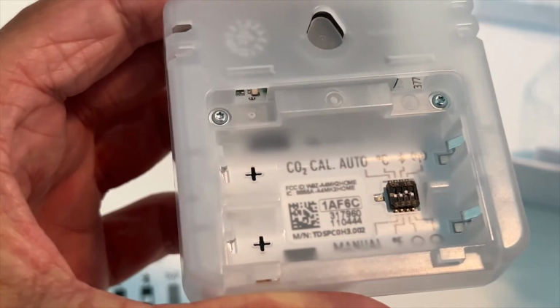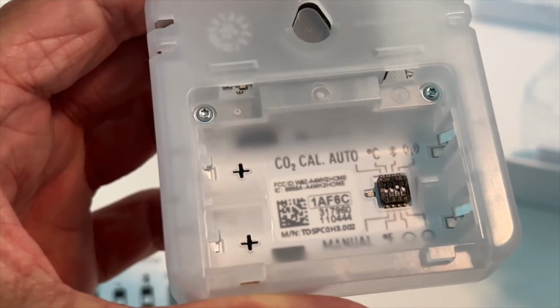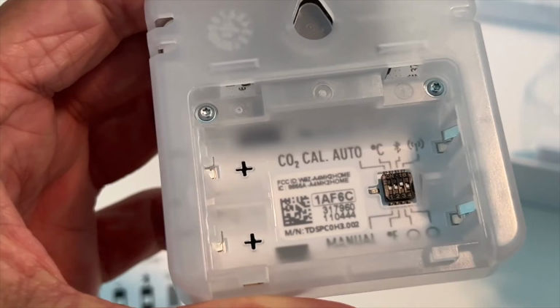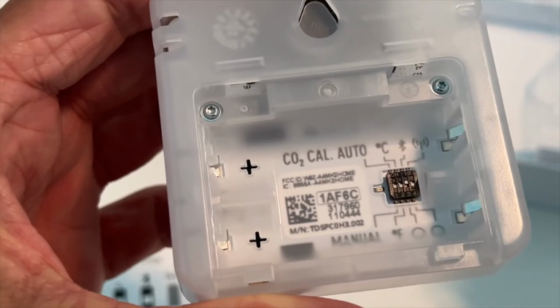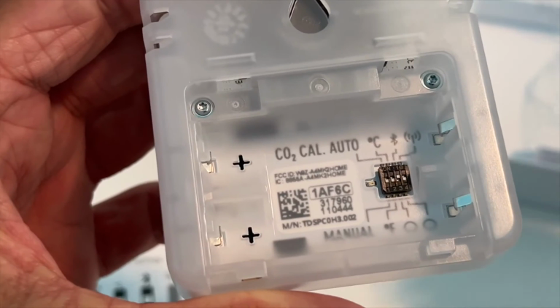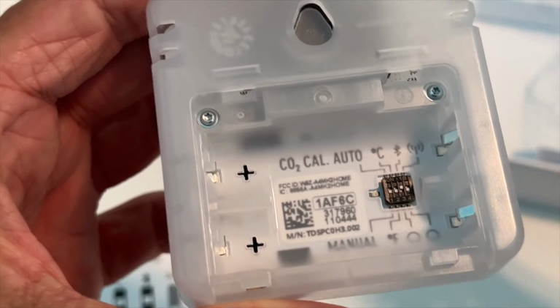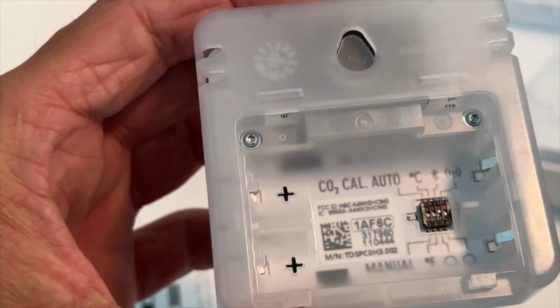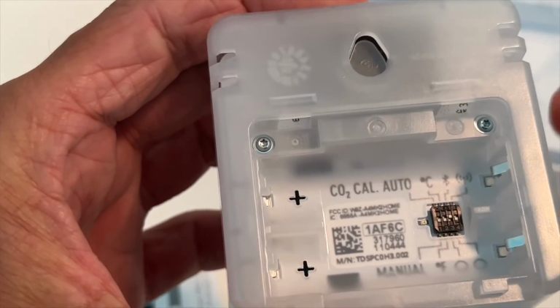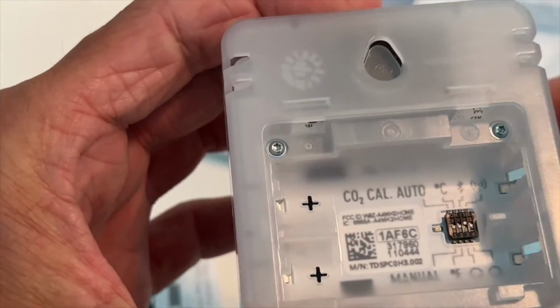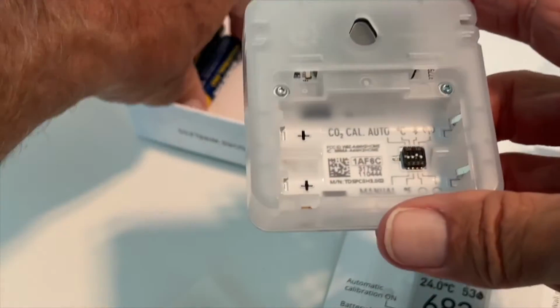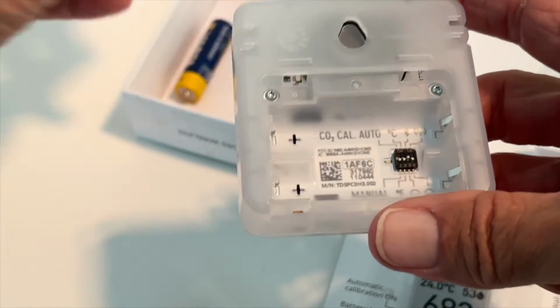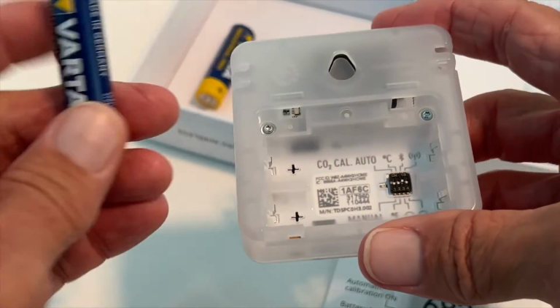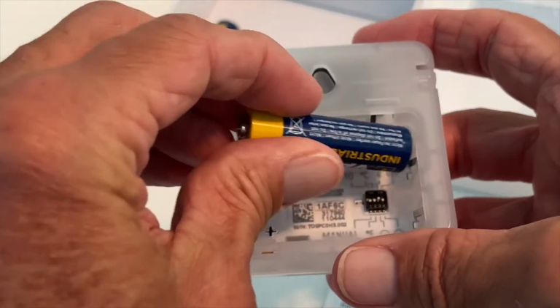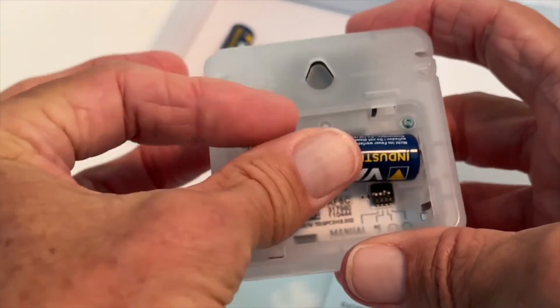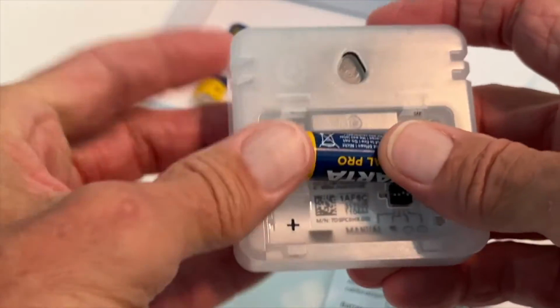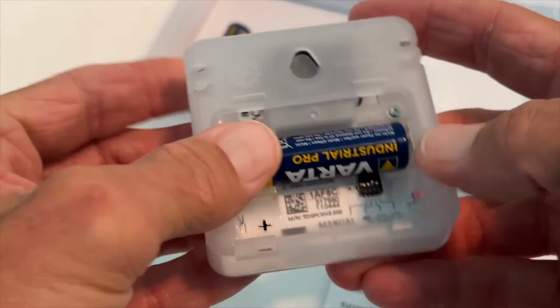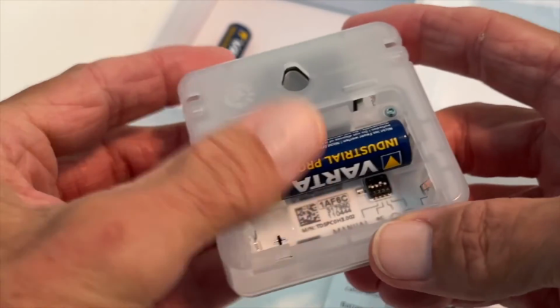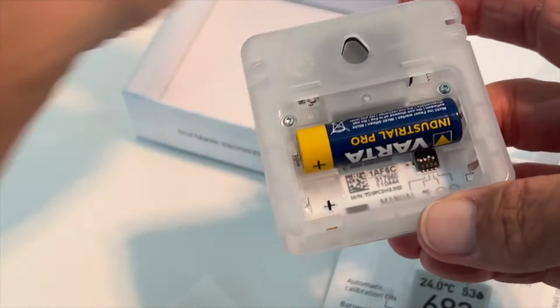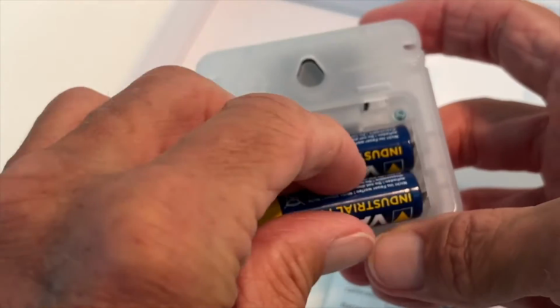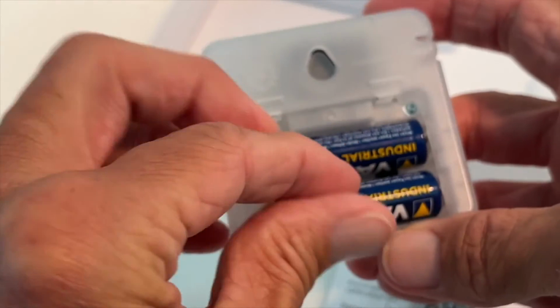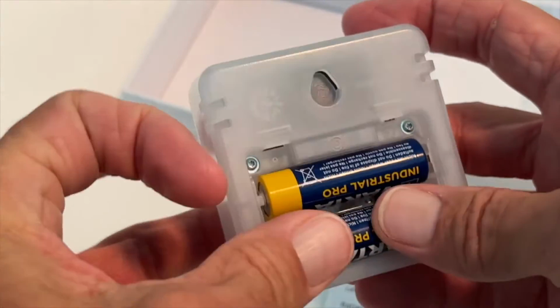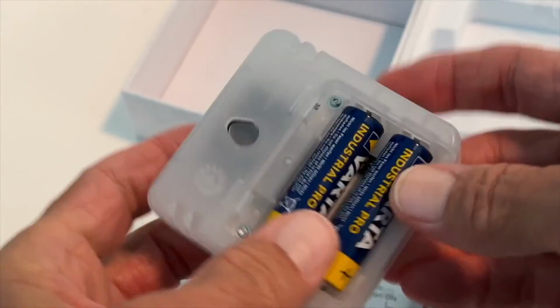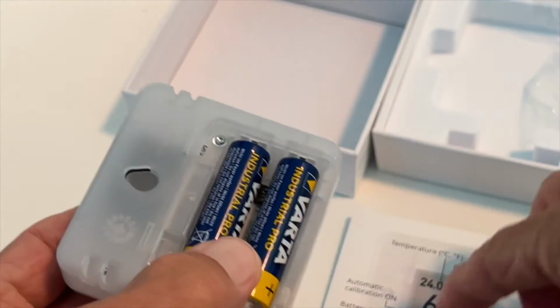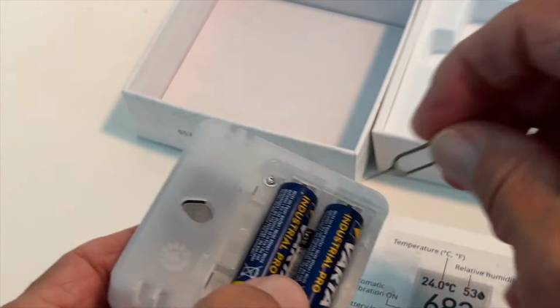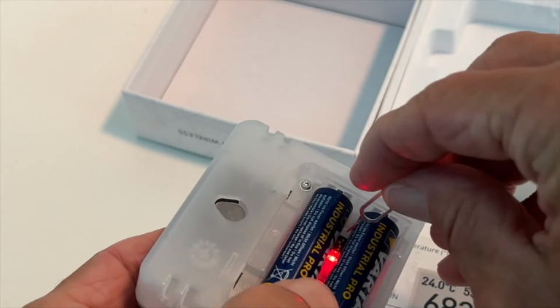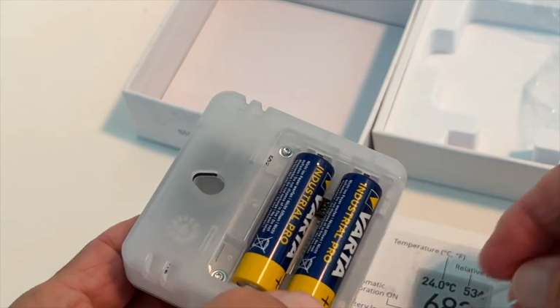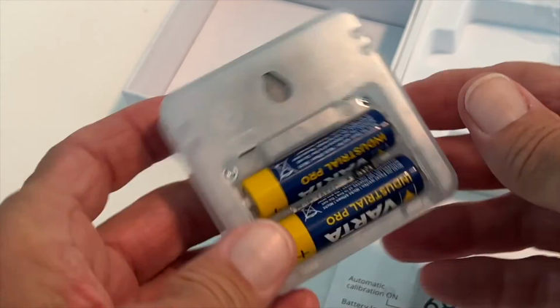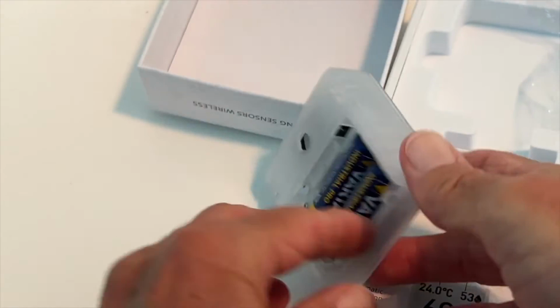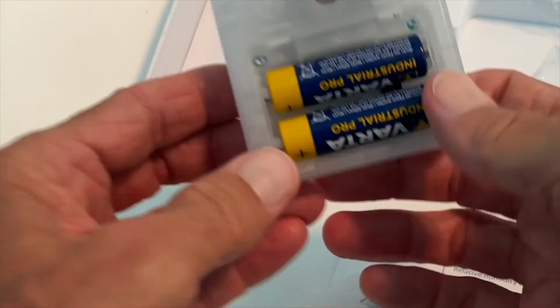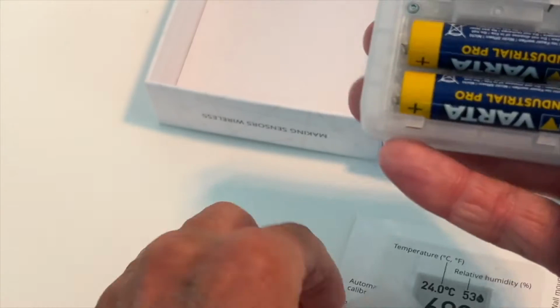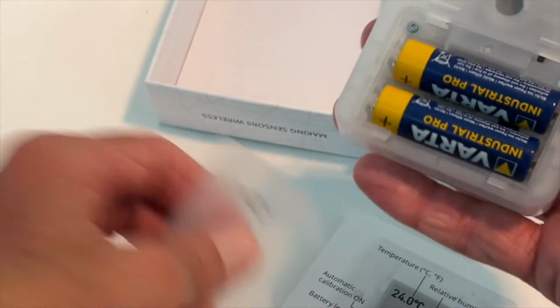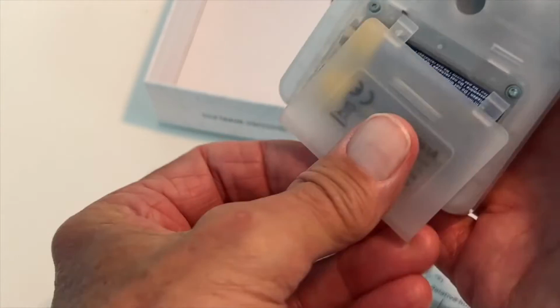And now it should go to Fahrenheit once we put the batteries back in. So we pulled the door off, and we just go ahead and slap the batteries back in. As soon as we get them in, you see a little red light there. Then you go ahead and put your door on.